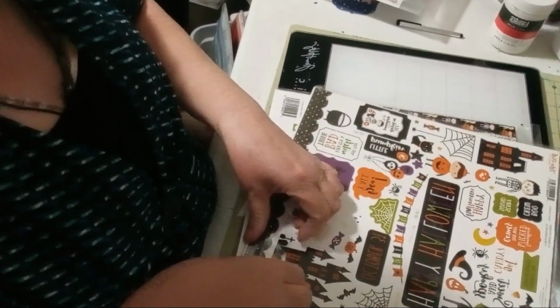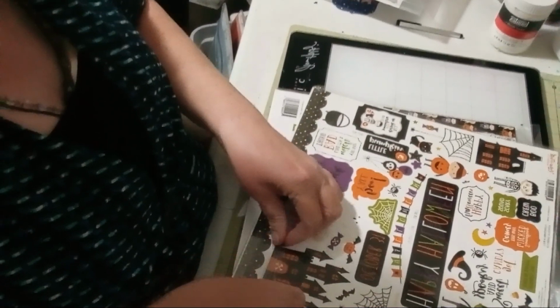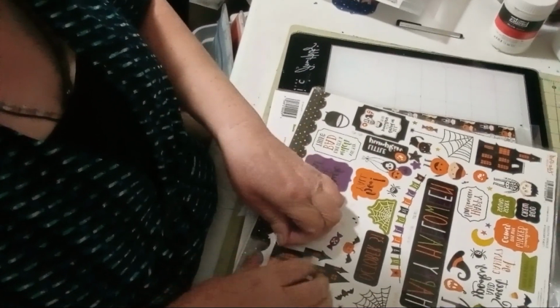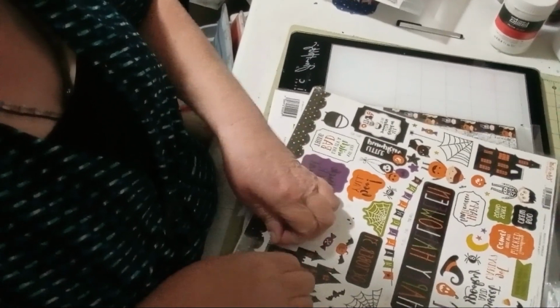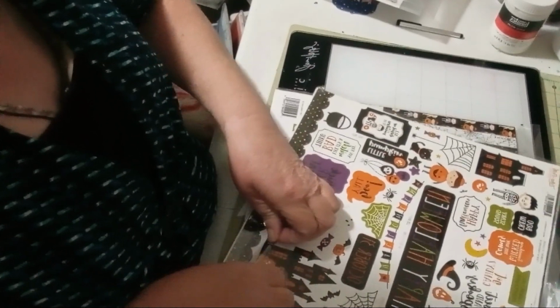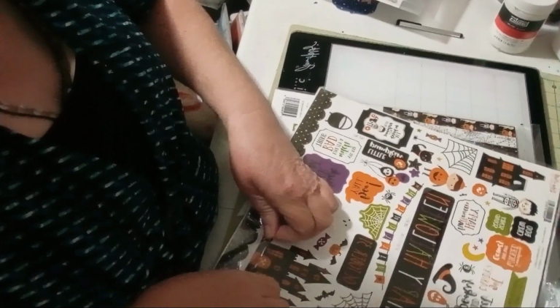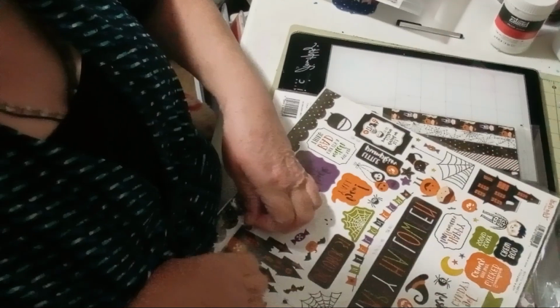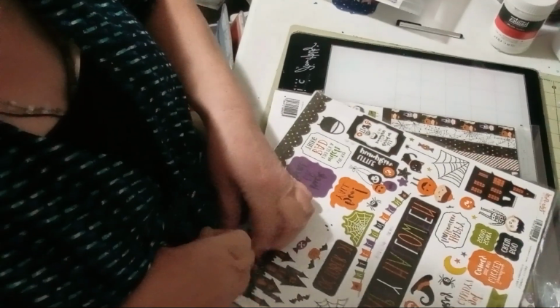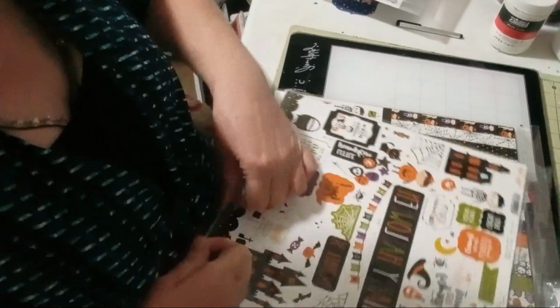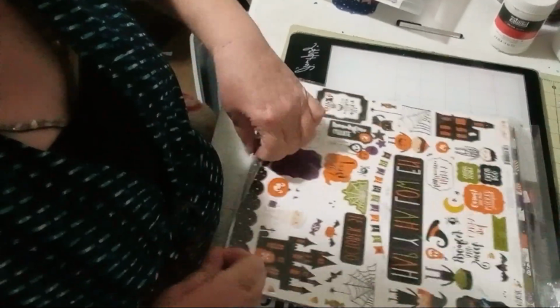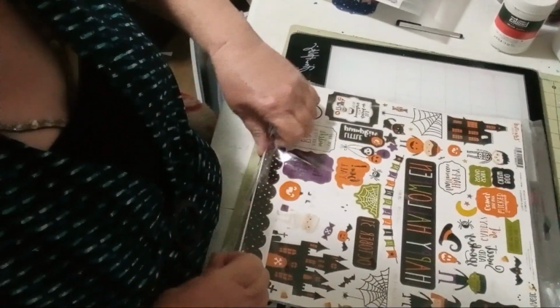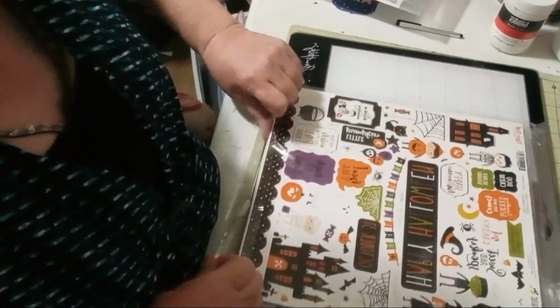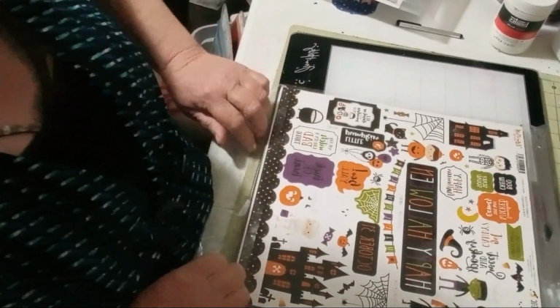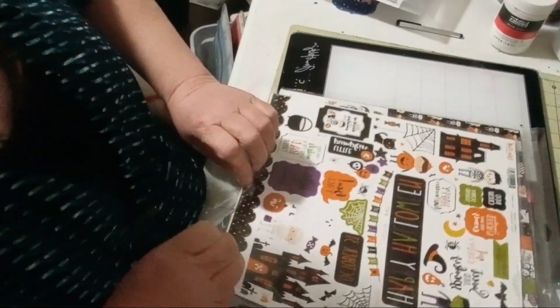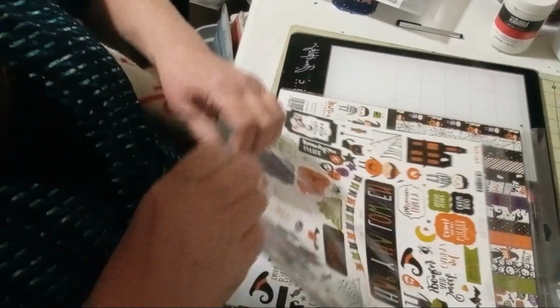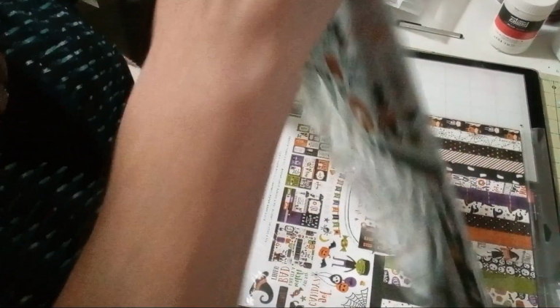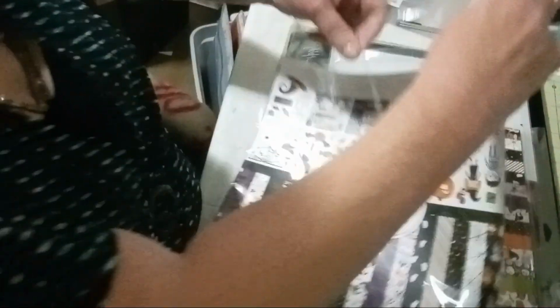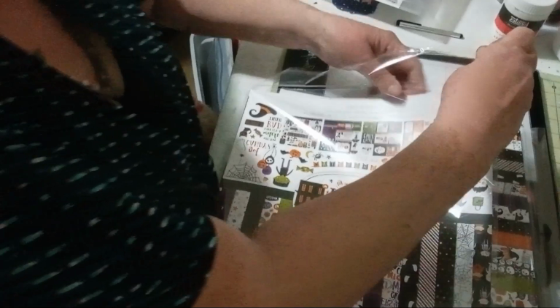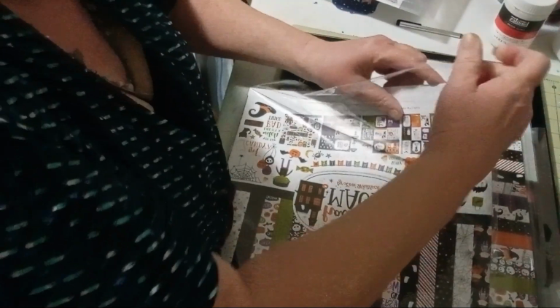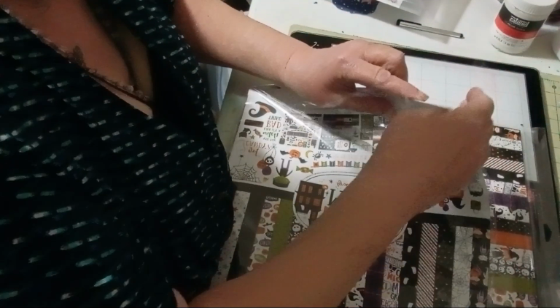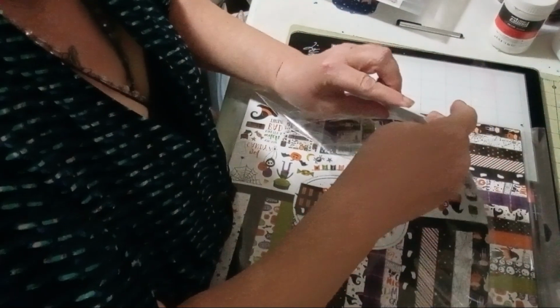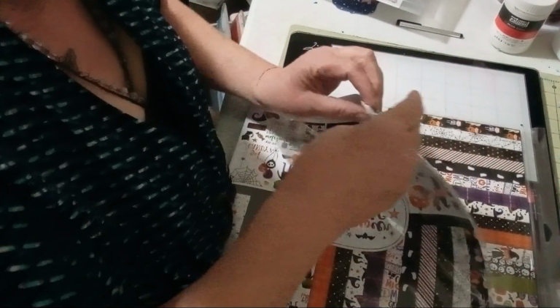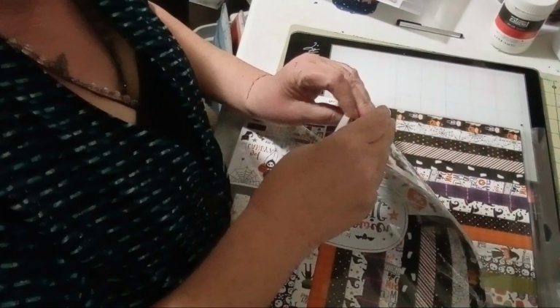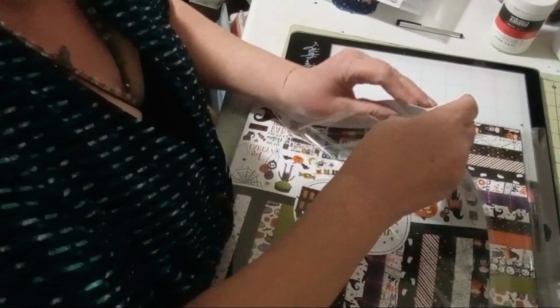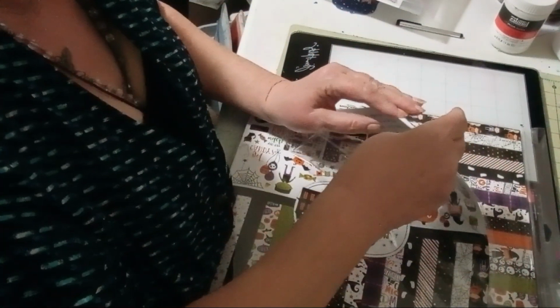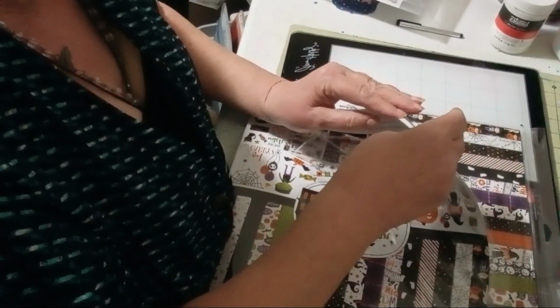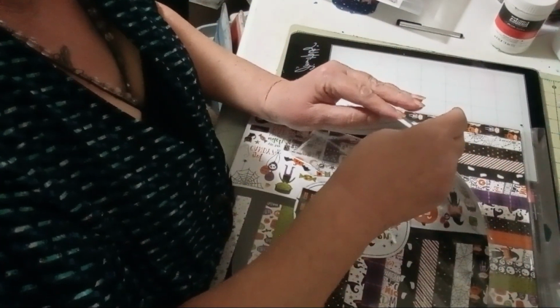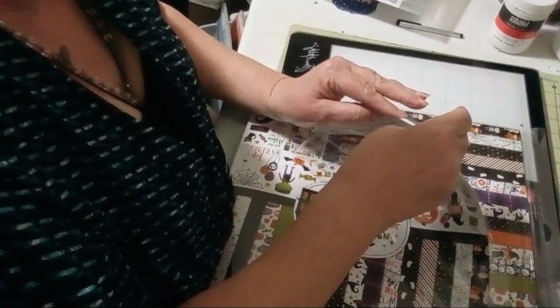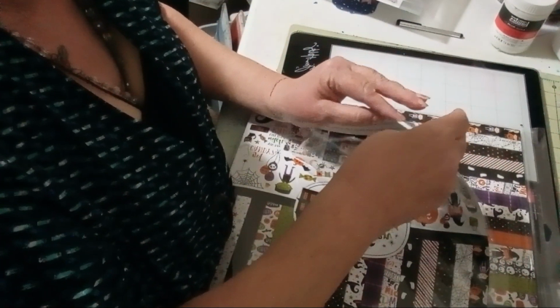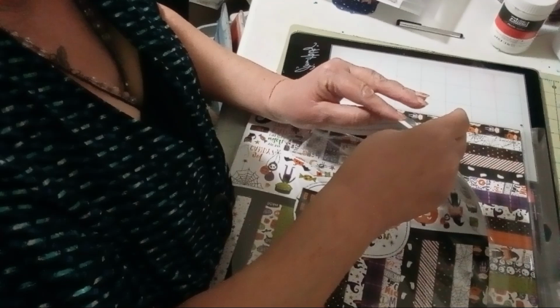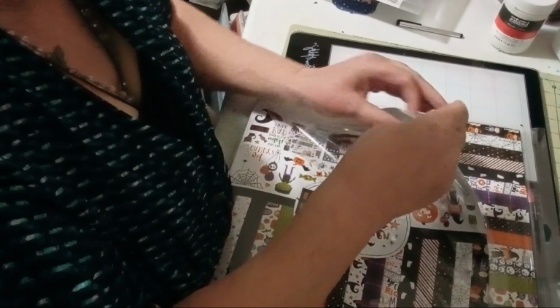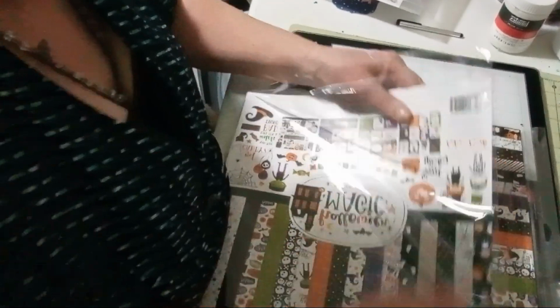Just as I was opening this packet up I realized the camera cut off, so I am truly sorry about that. My fingers are not working right — here we go.